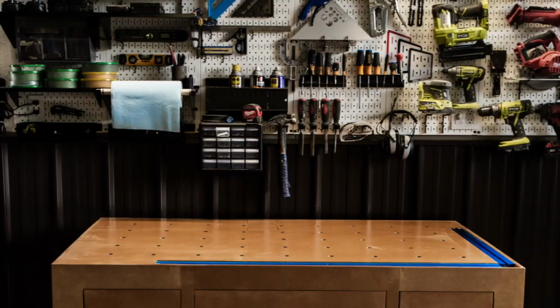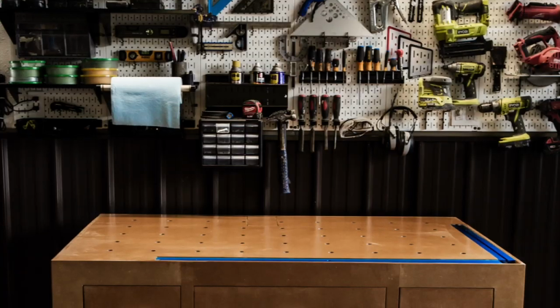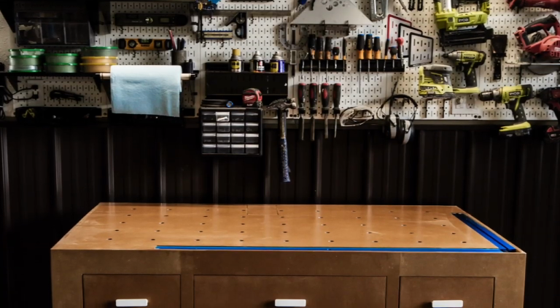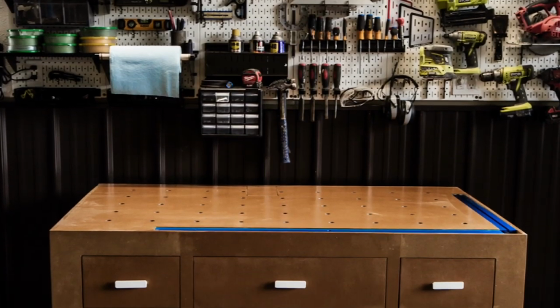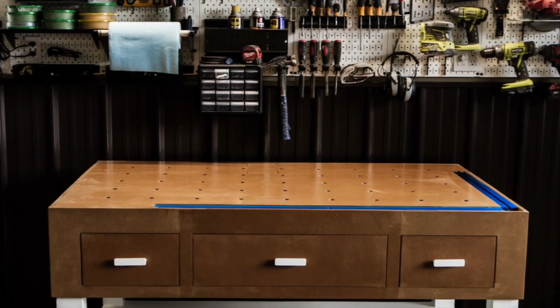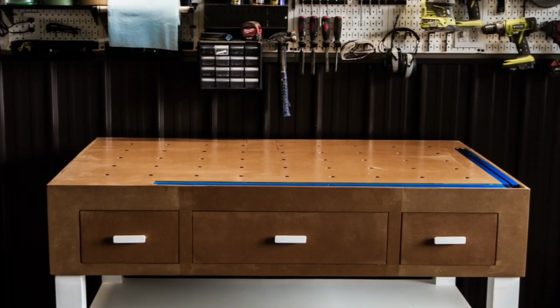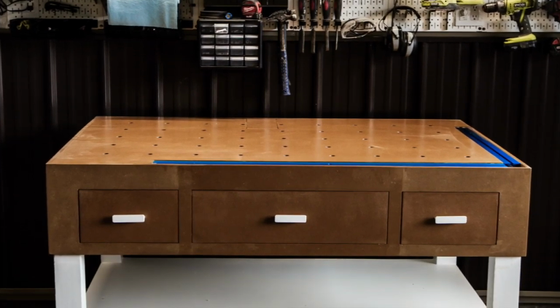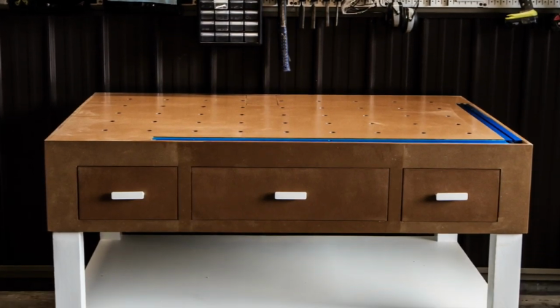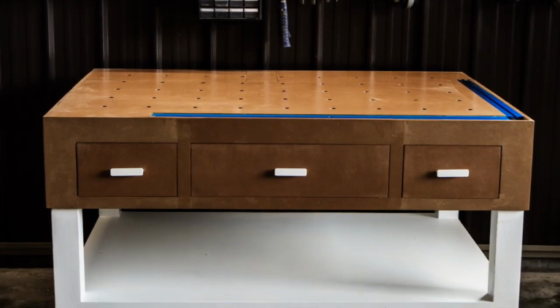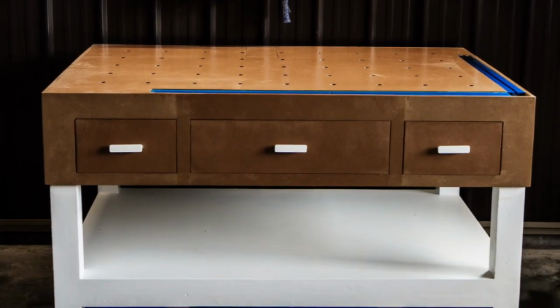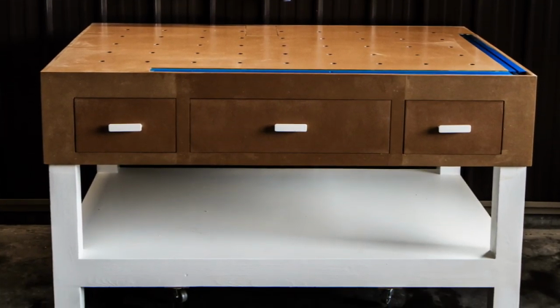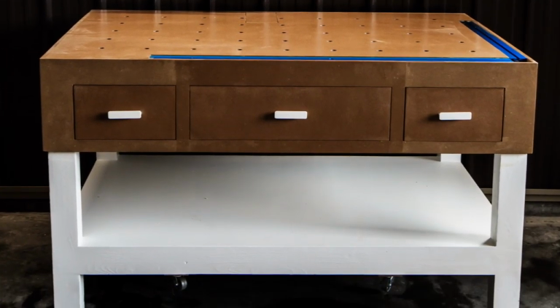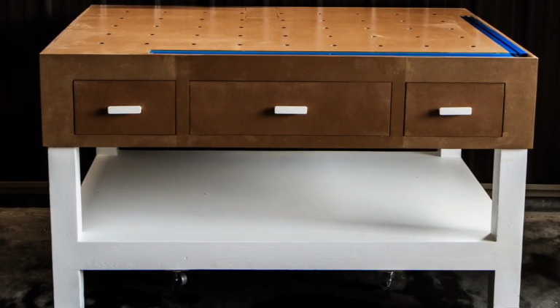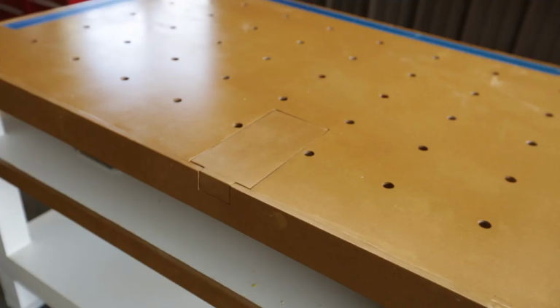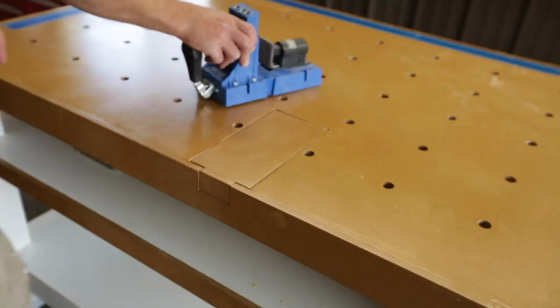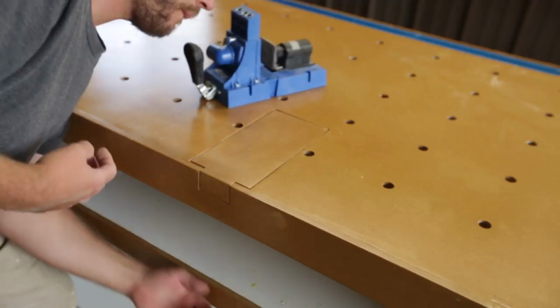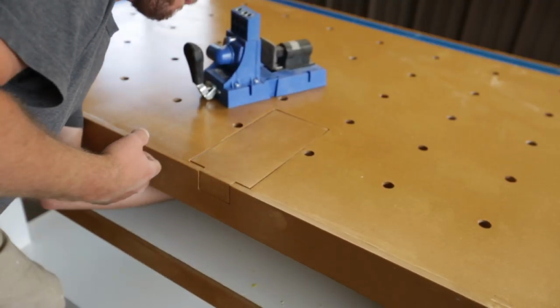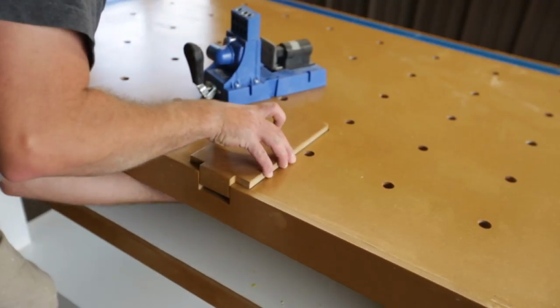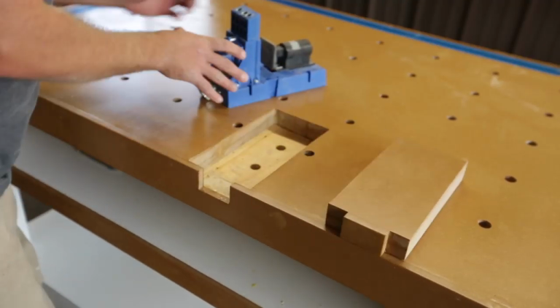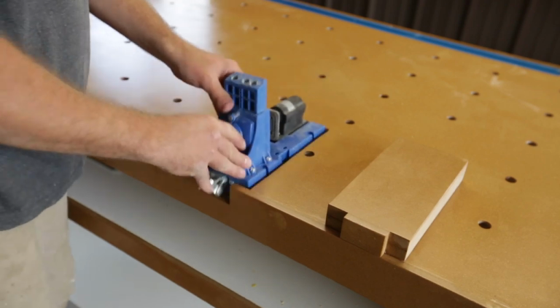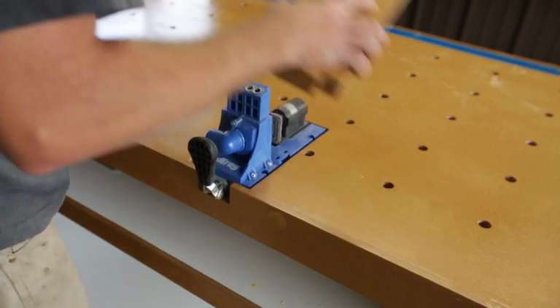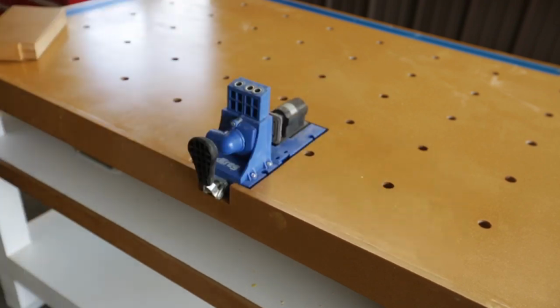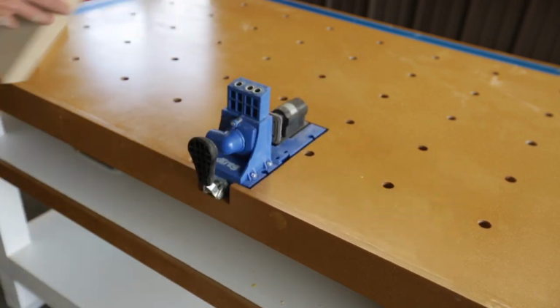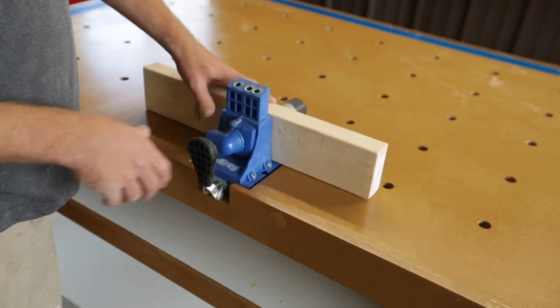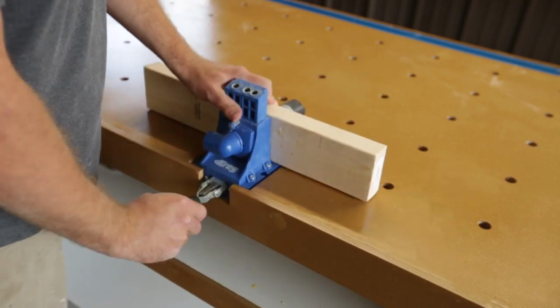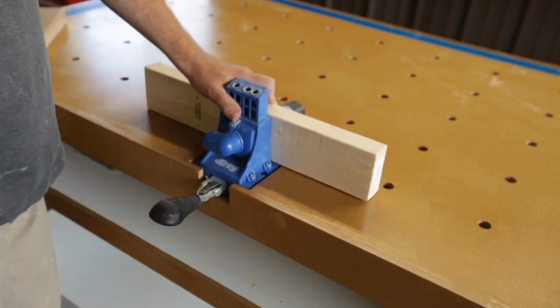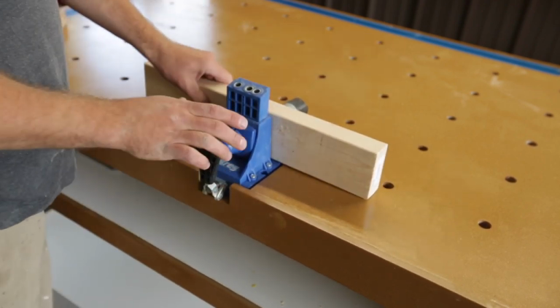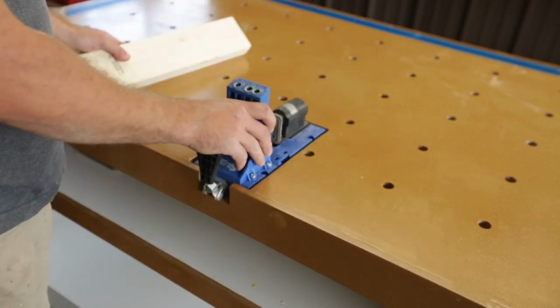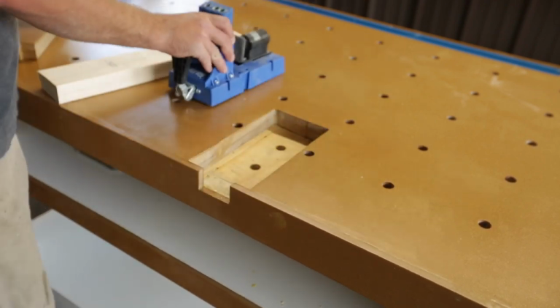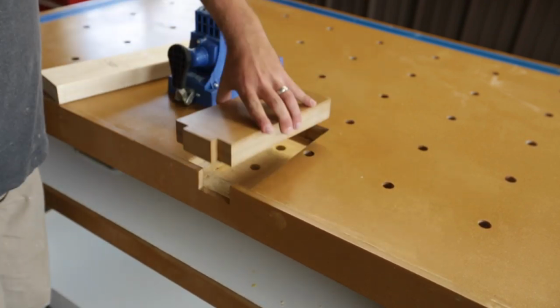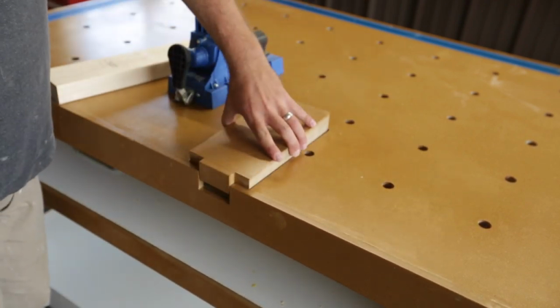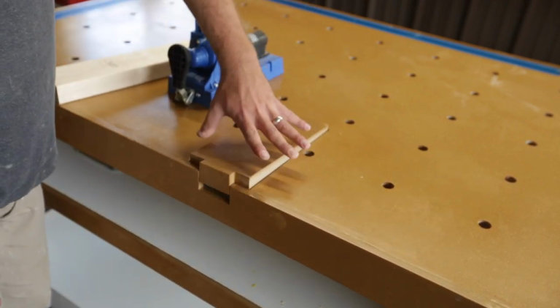I'm so happy with how the workbench turned out. The insert for the Kreg pocket jig has been a huge time saver and it's really handy having the large workbench to work off when doing pocket holes.